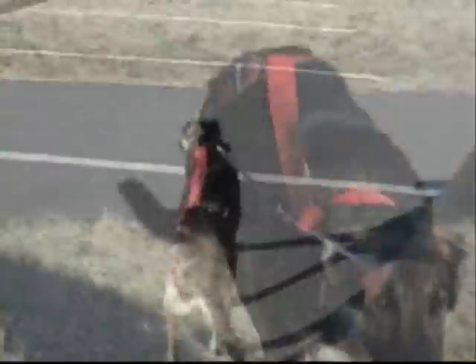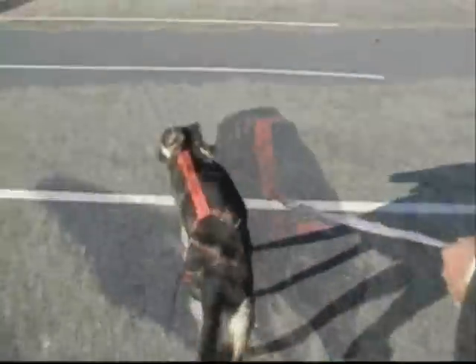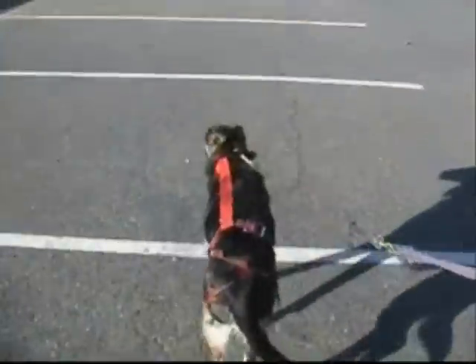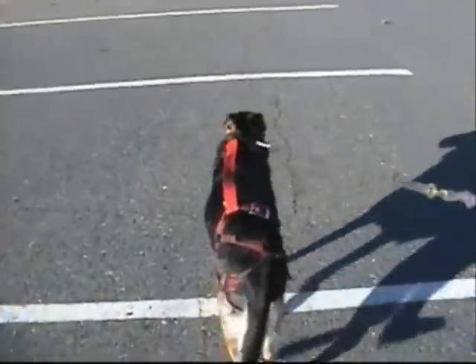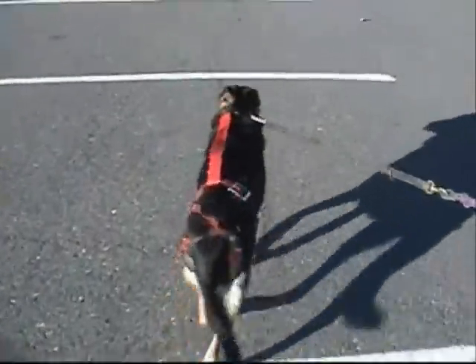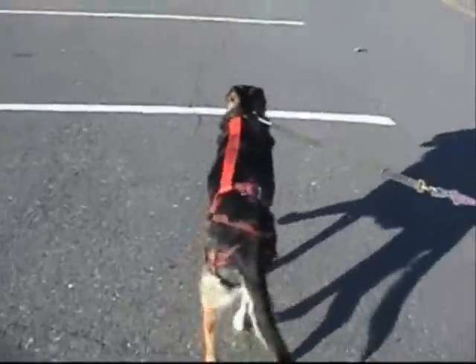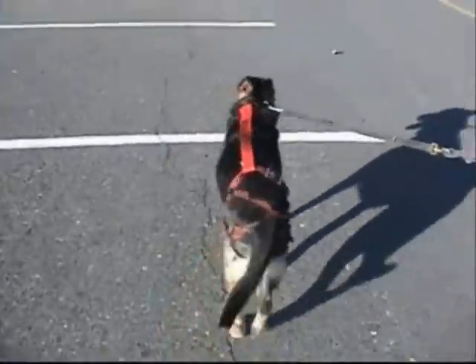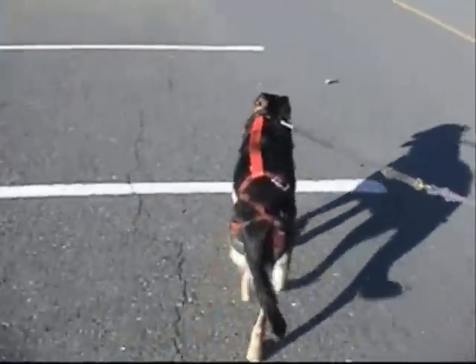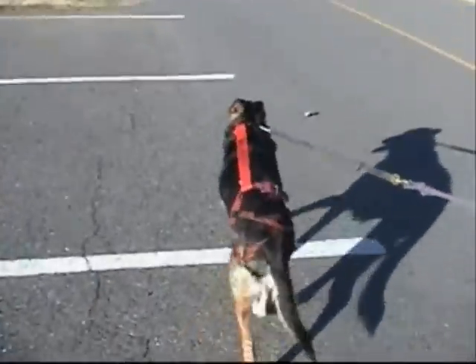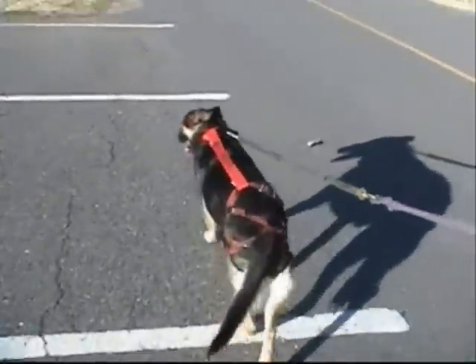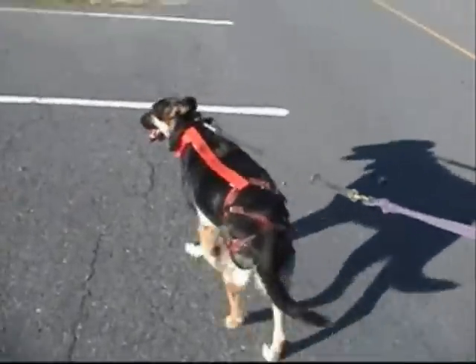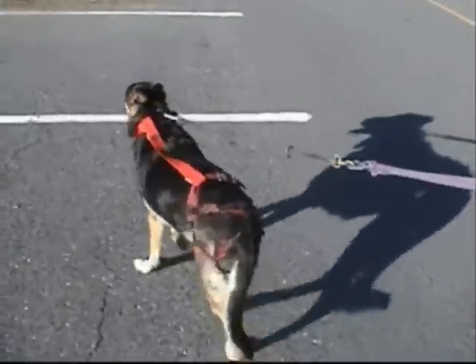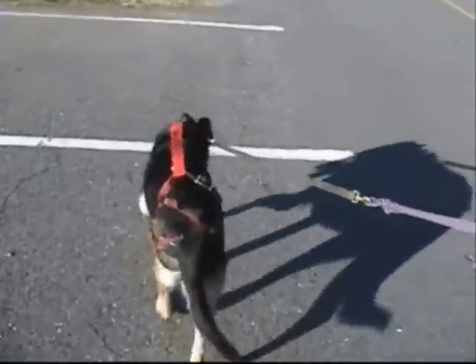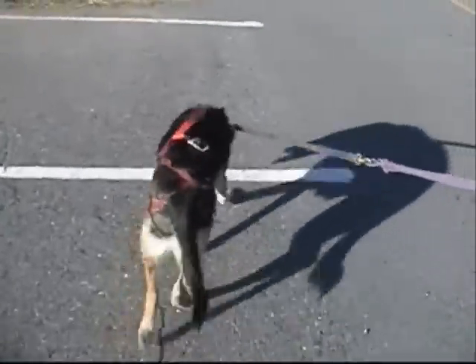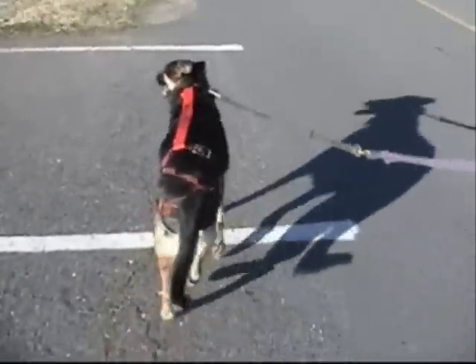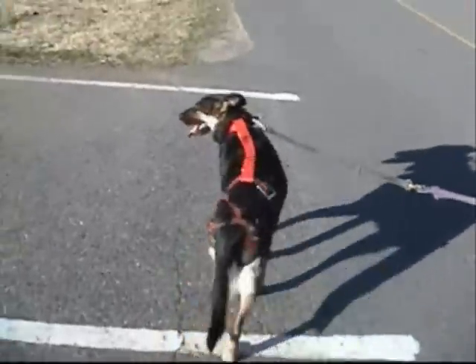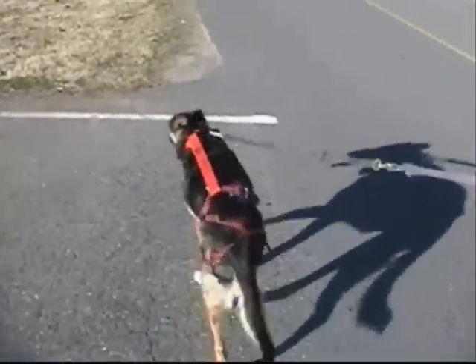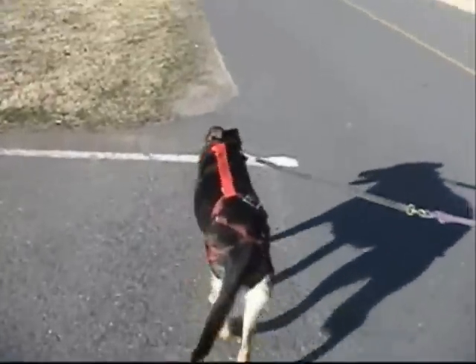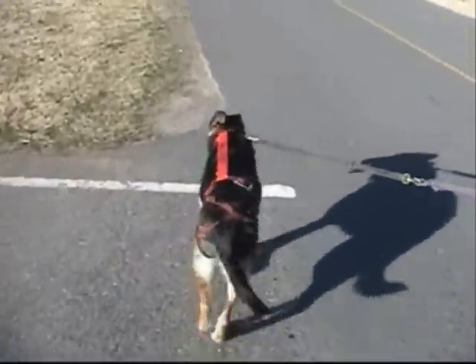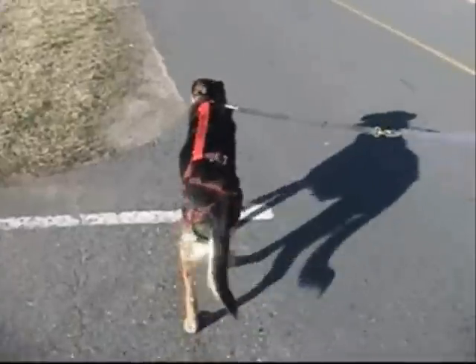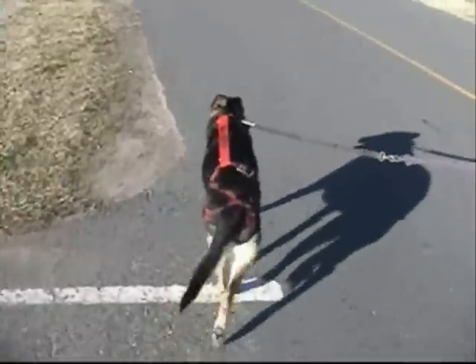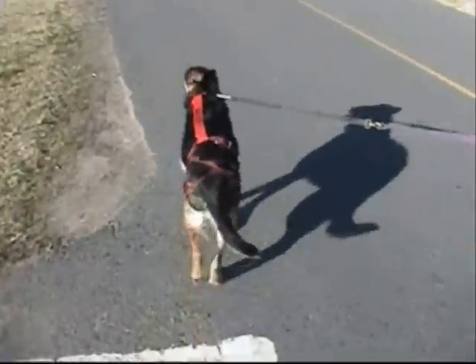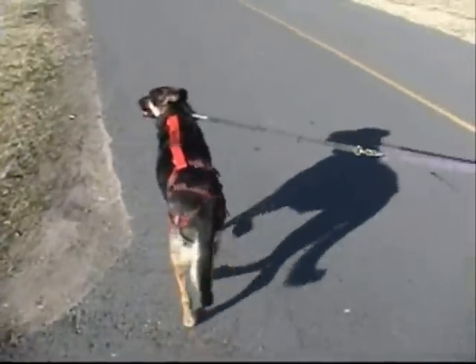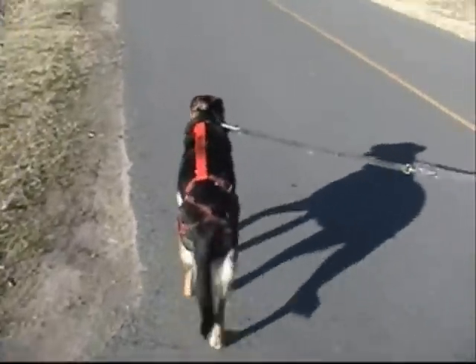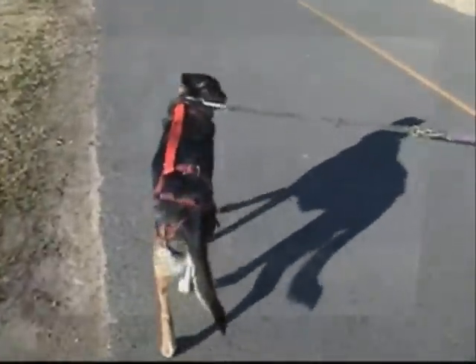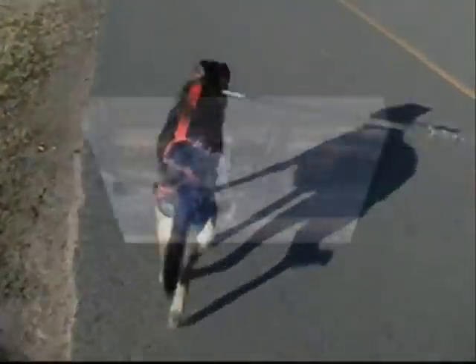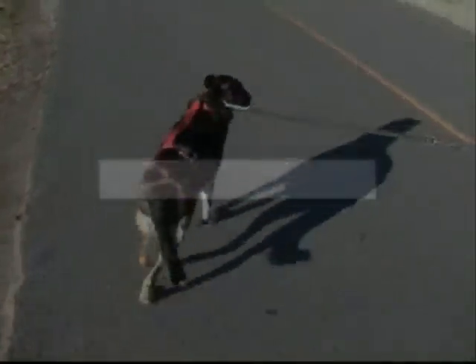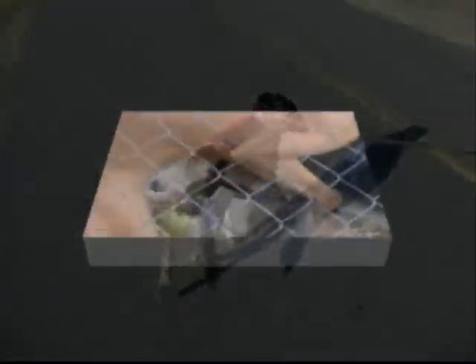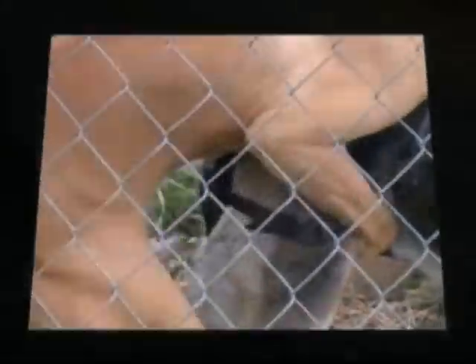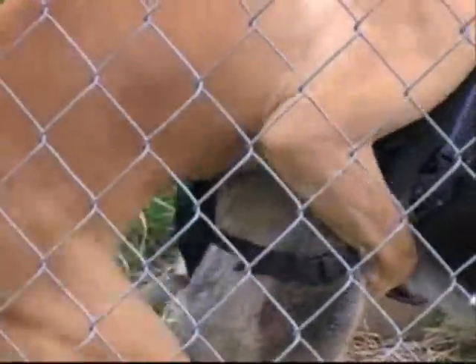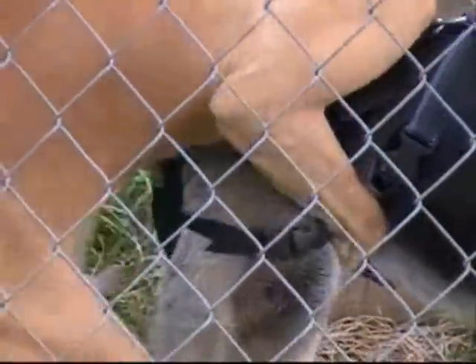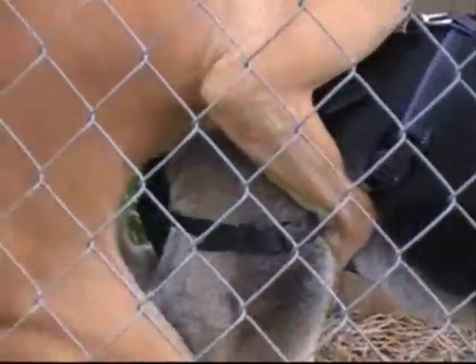I invented this product to help me with my pets, but now I'm glad it can help other pet owners with their pets. PAVs is designed to prevent unwanted and accidental breeding.